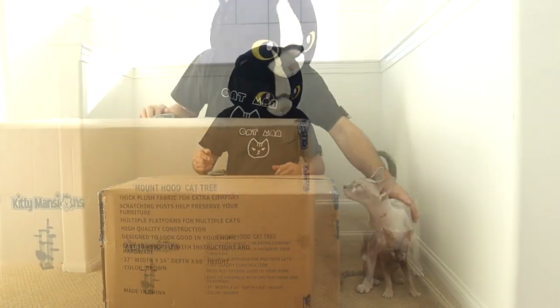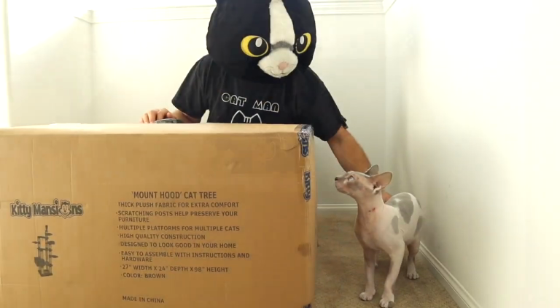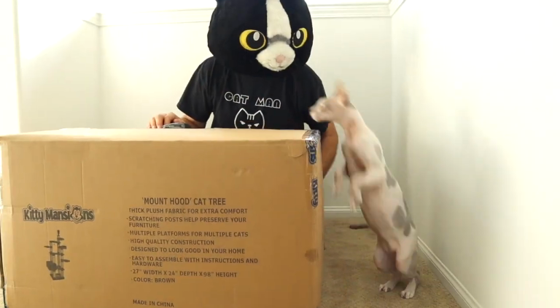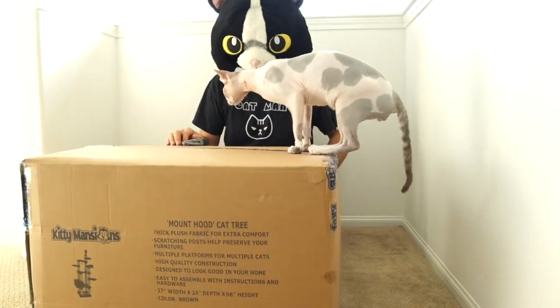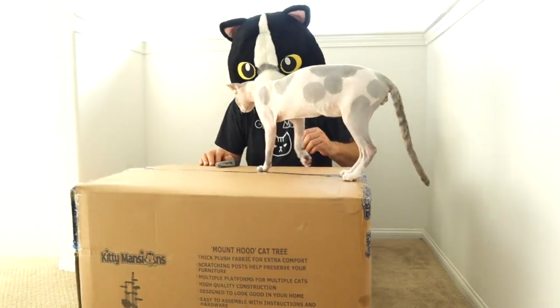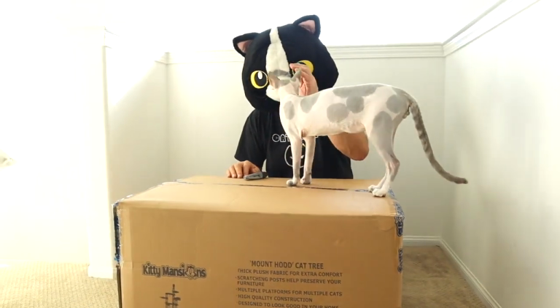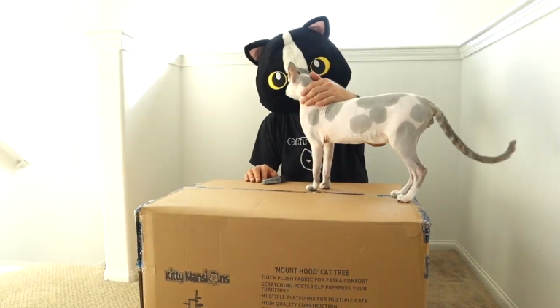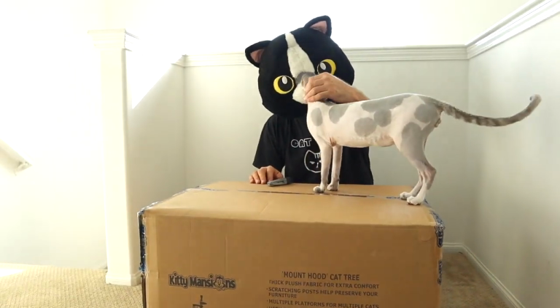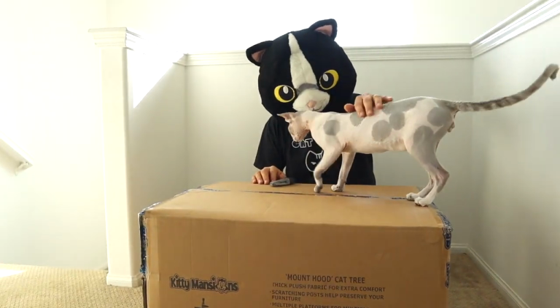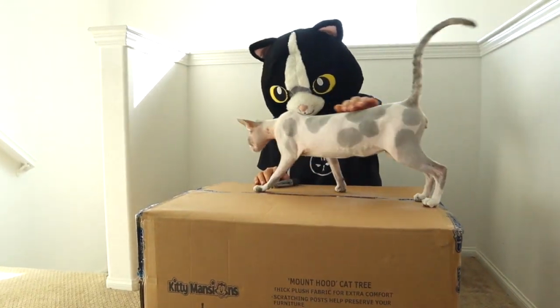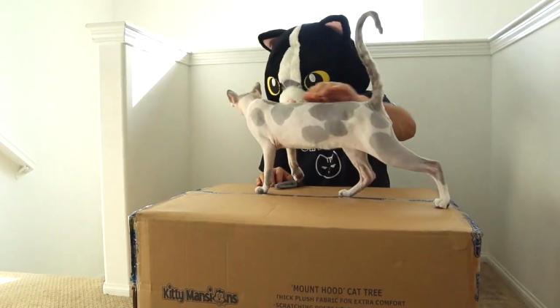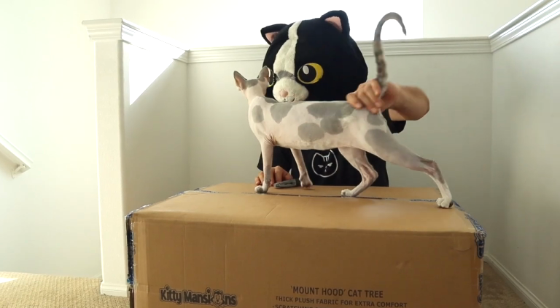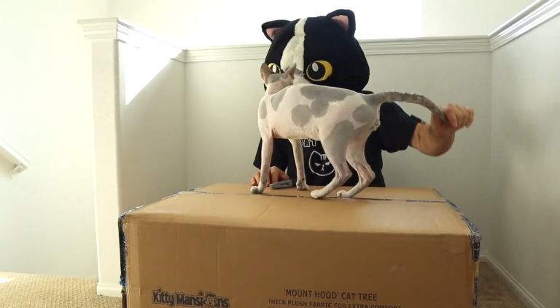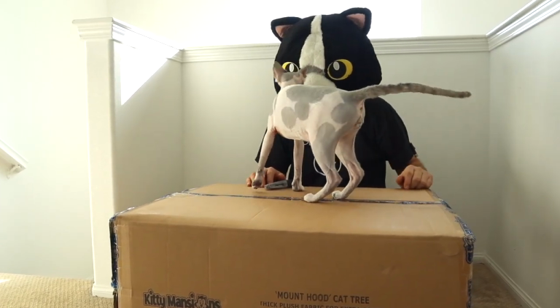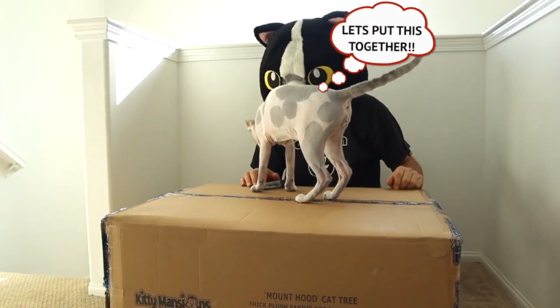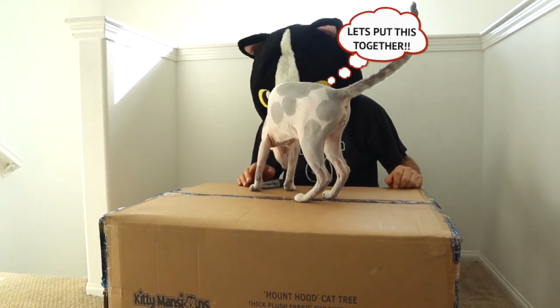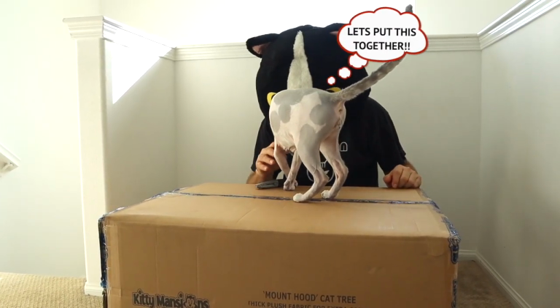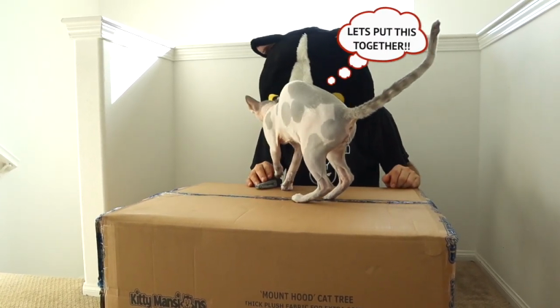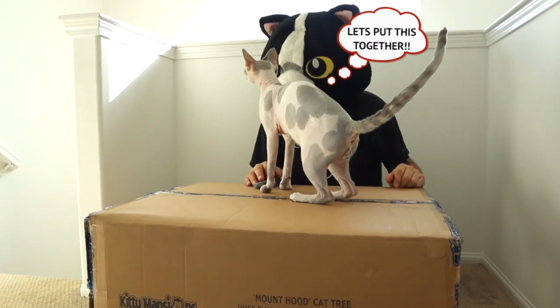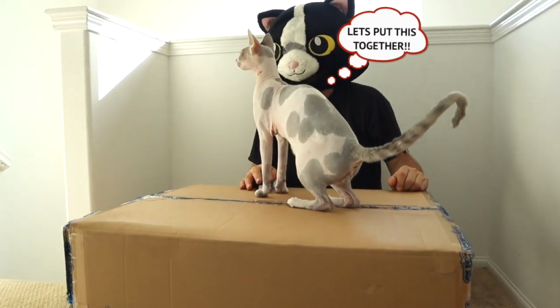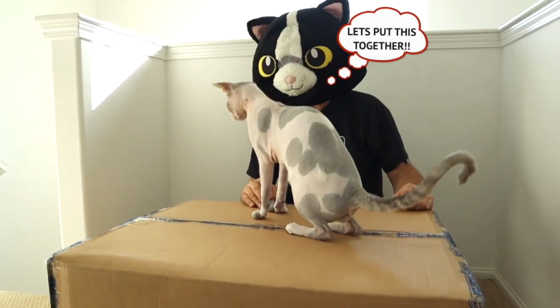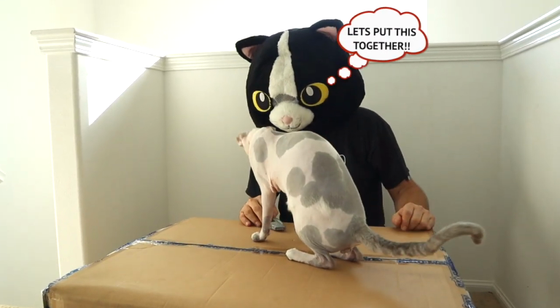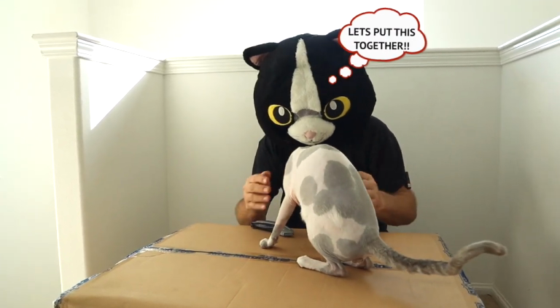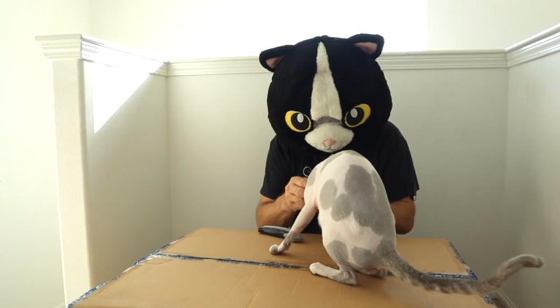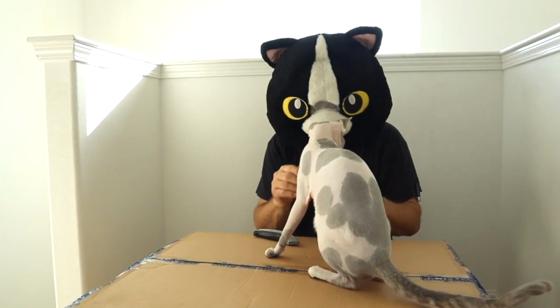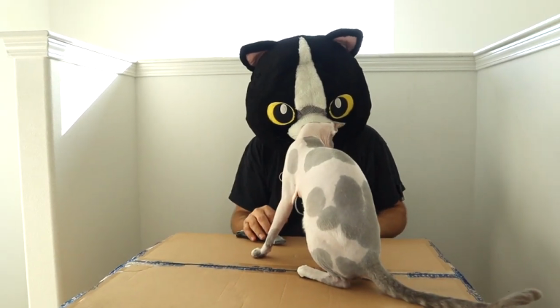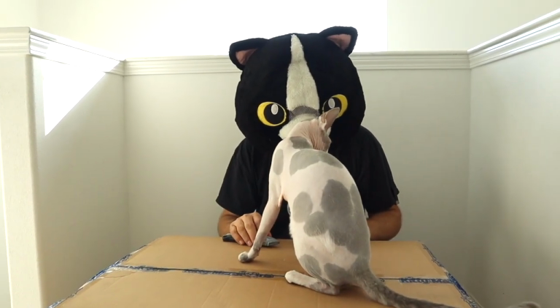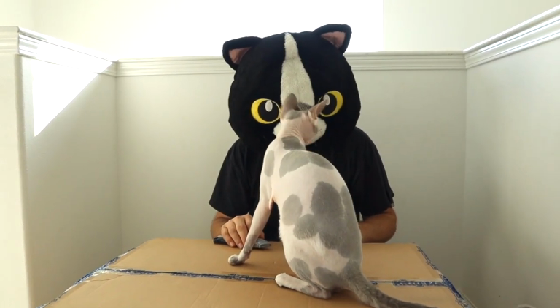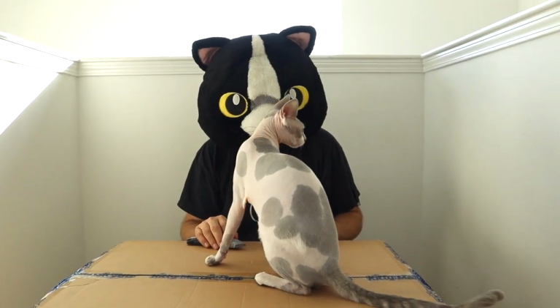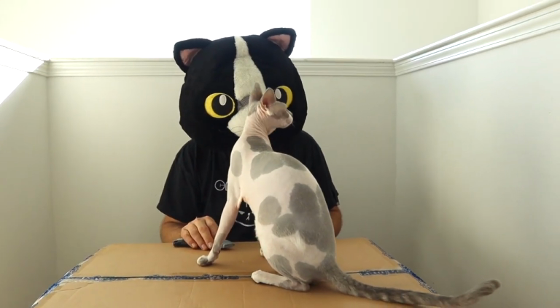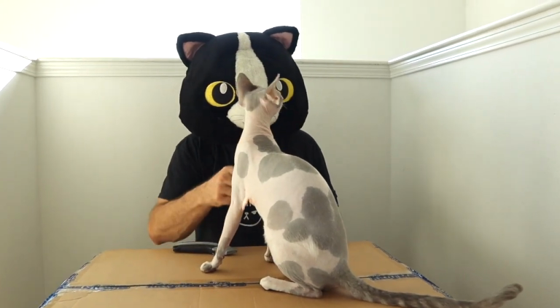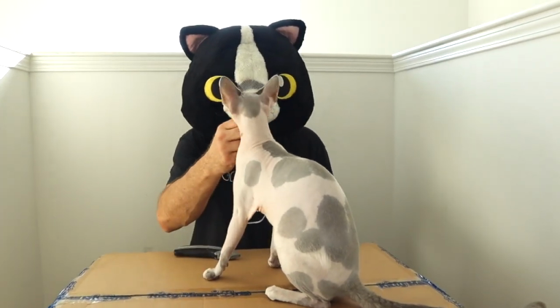Fantastic, all done! What do you think? Let's put this thing together so you can have some fun on it.